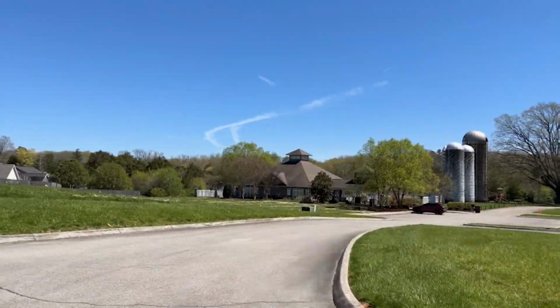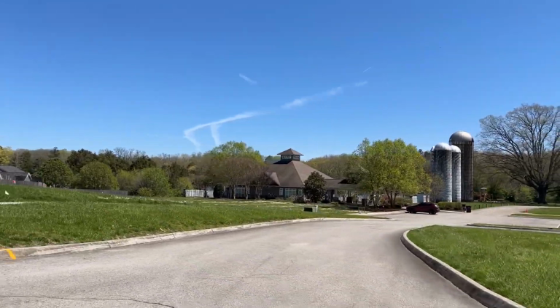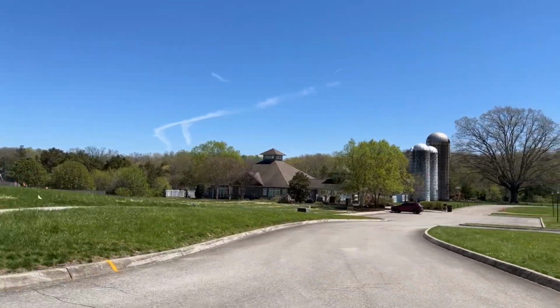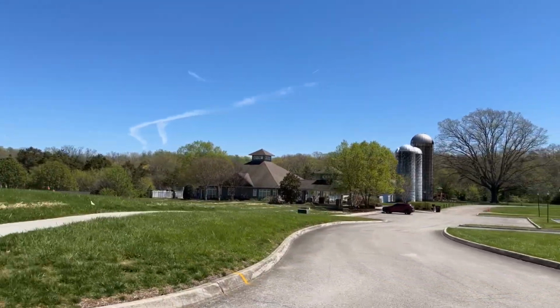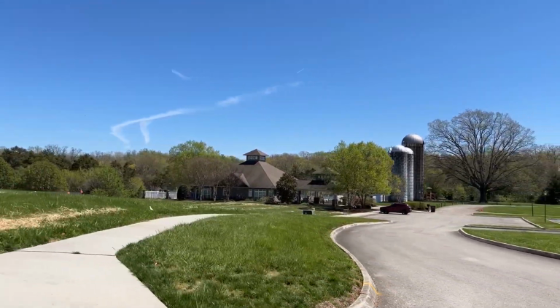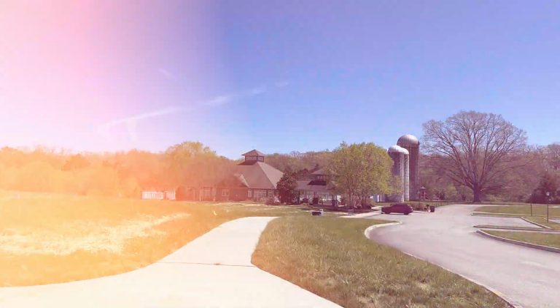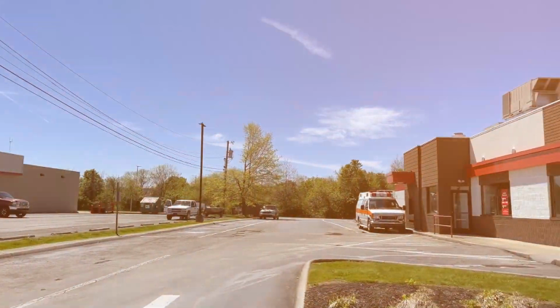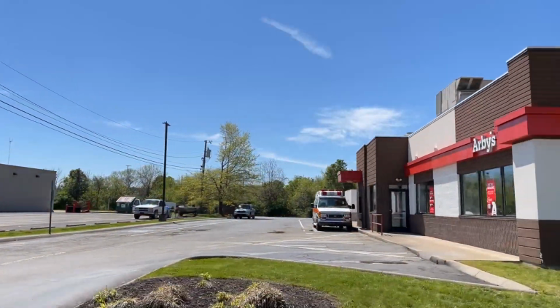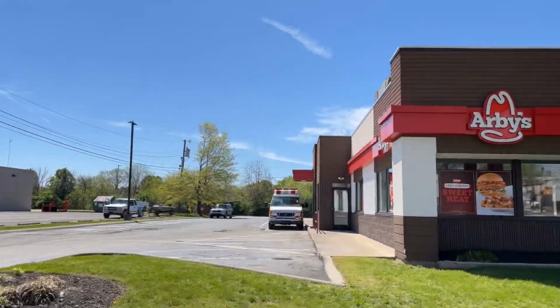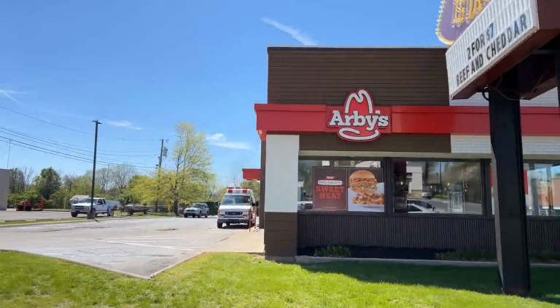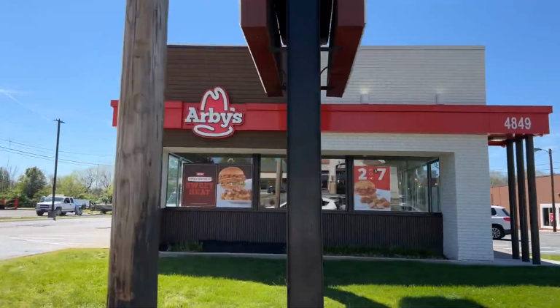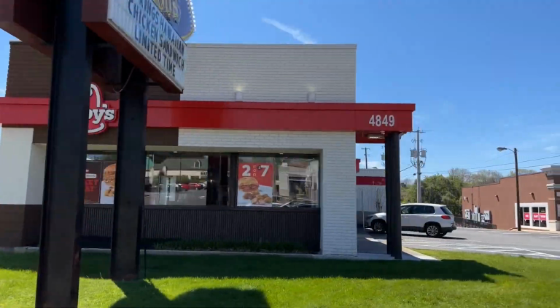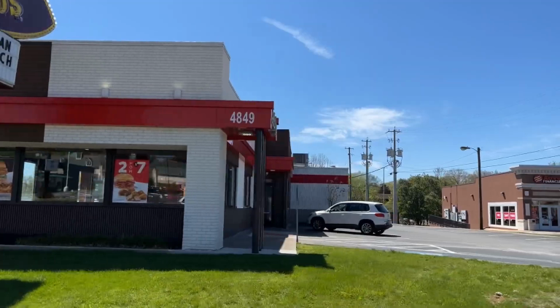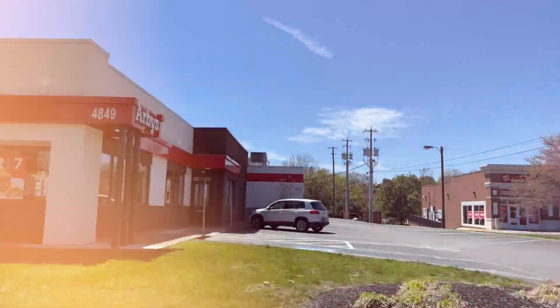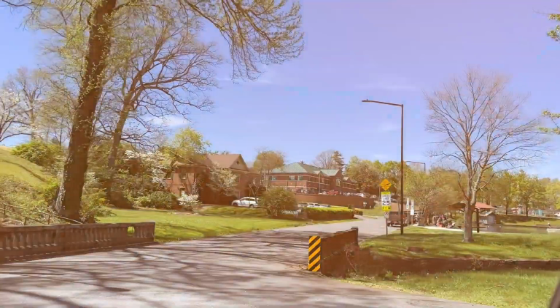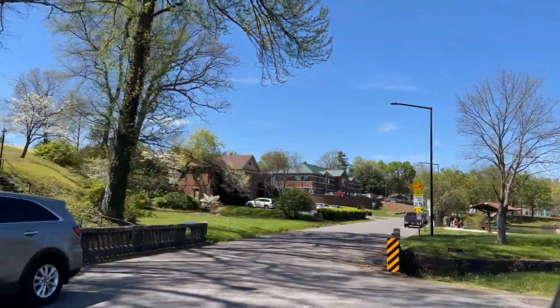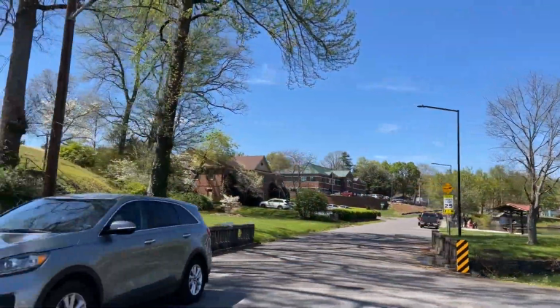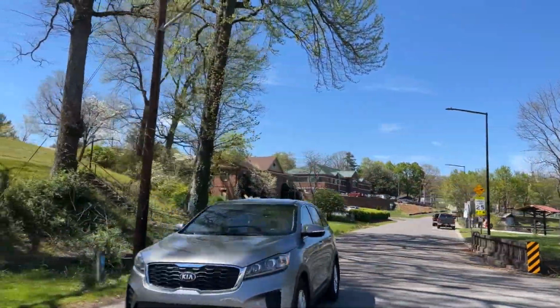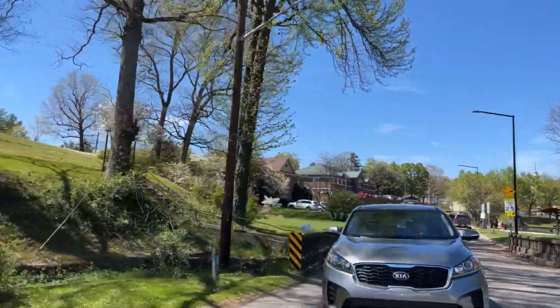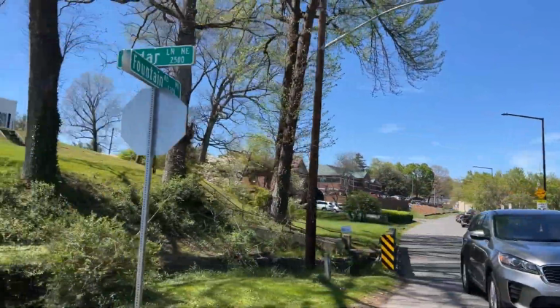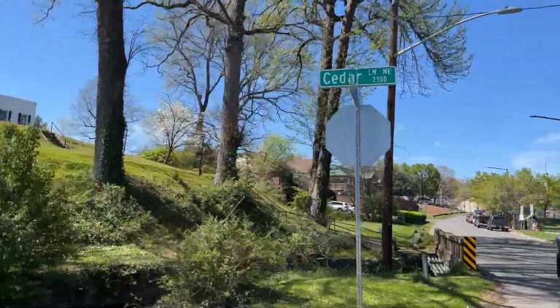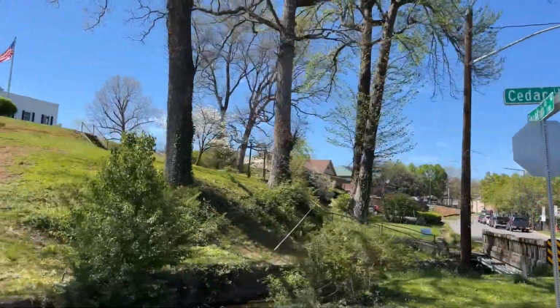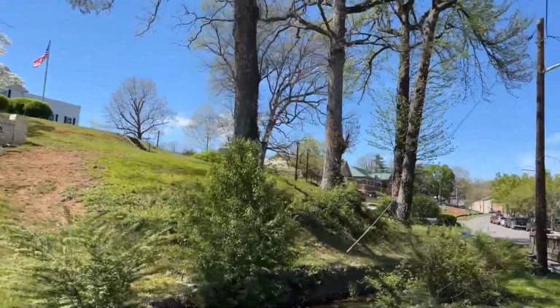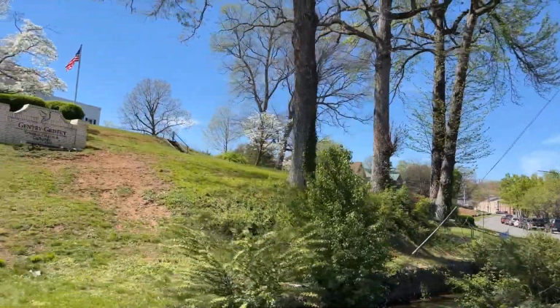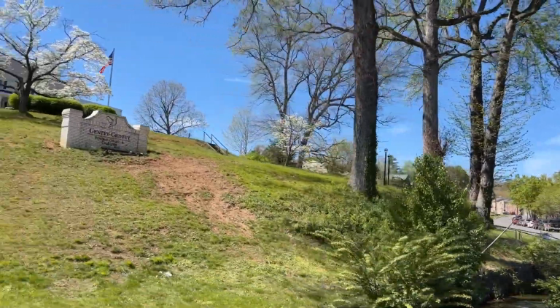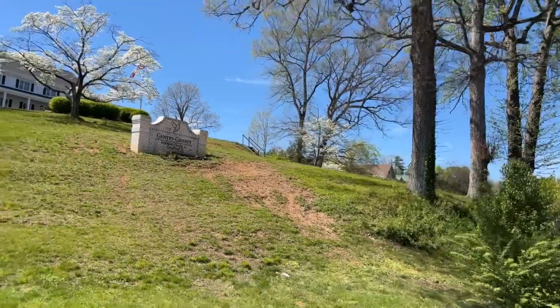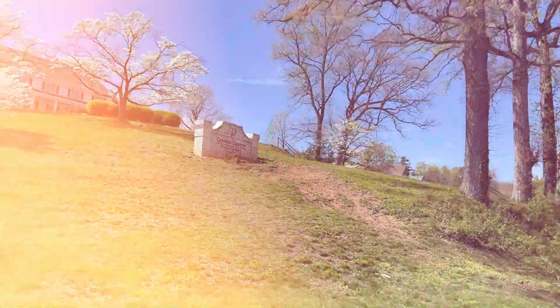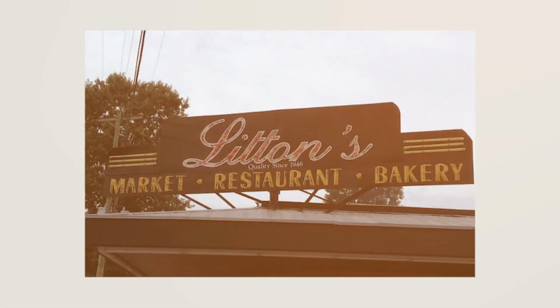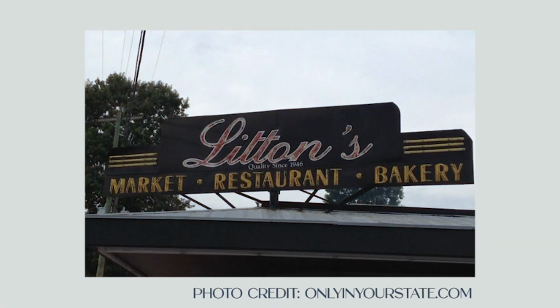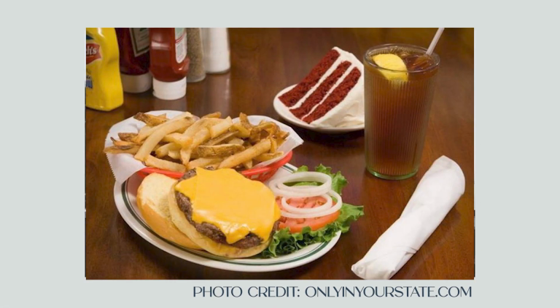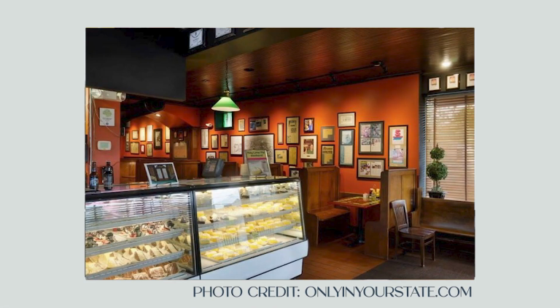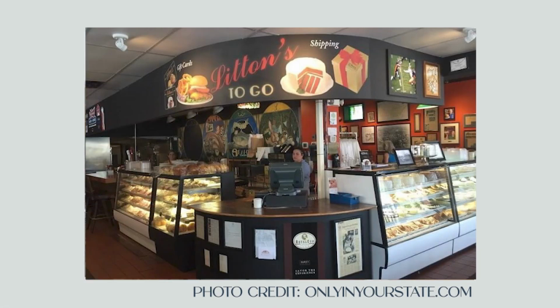Fountain City is home to some of the best hamburgers in Knoxville. So whether you visit or decide to live there, you will definitely want to visit Lytton's Restaurant or Inskilt Grill.